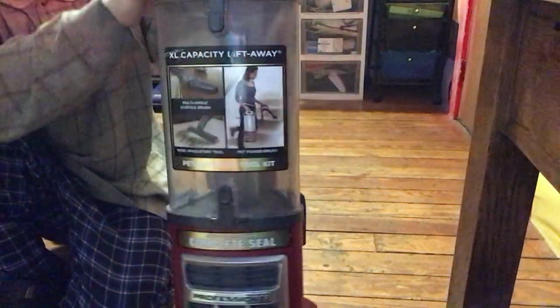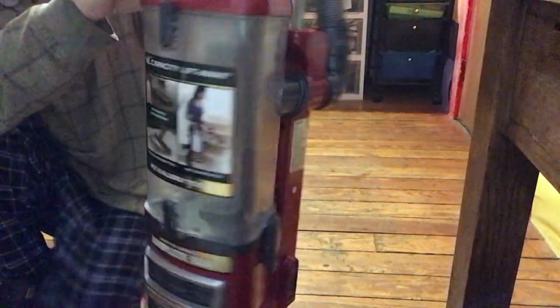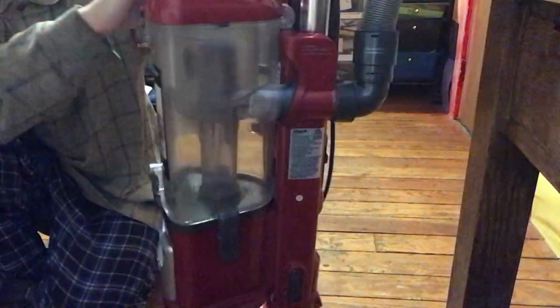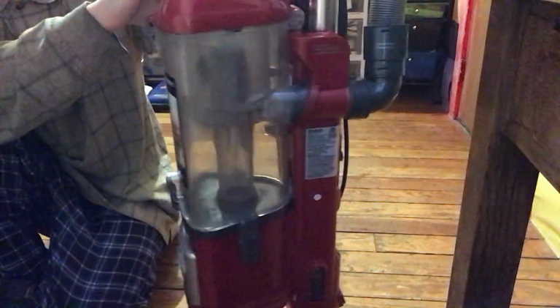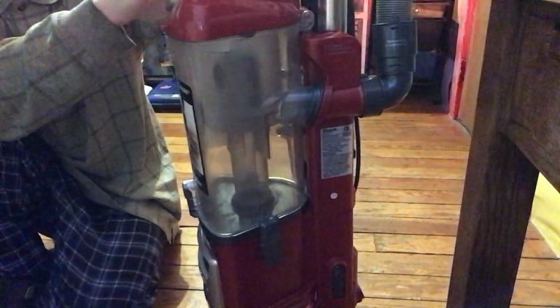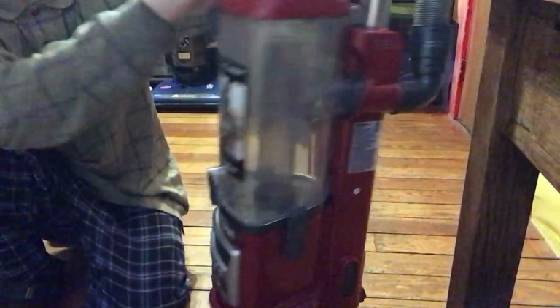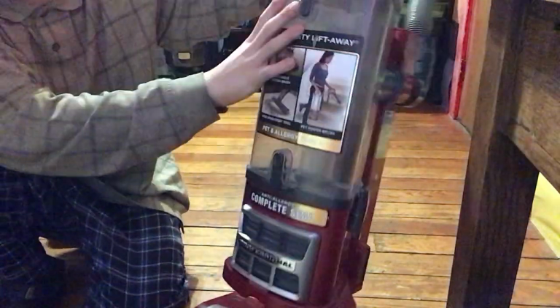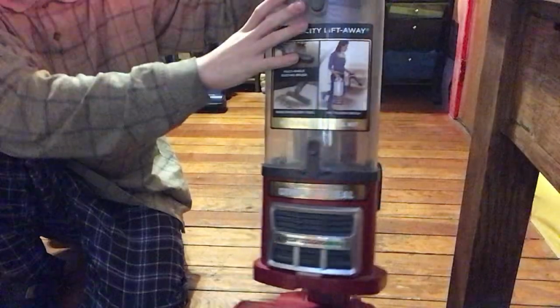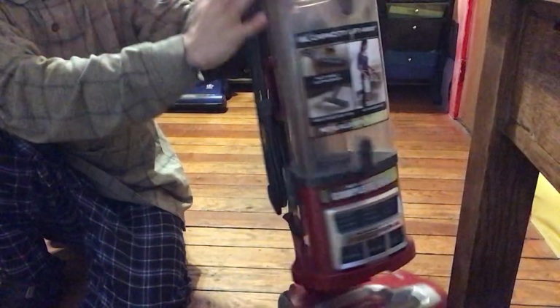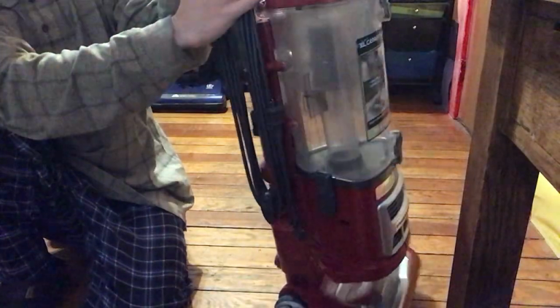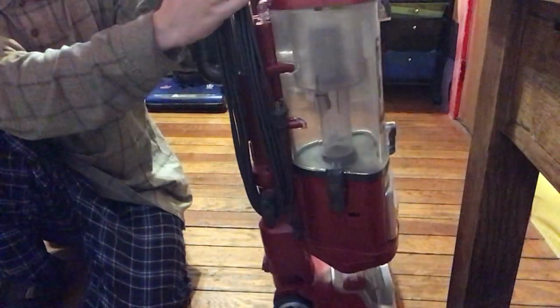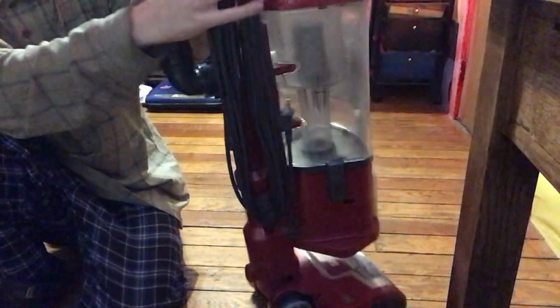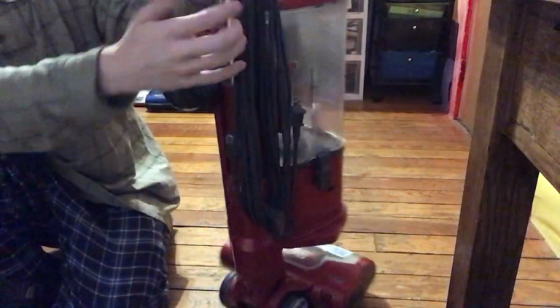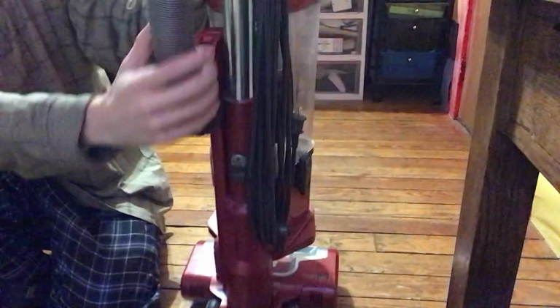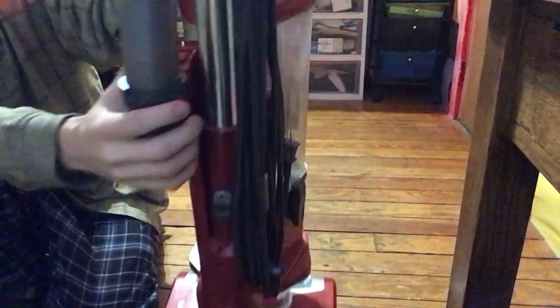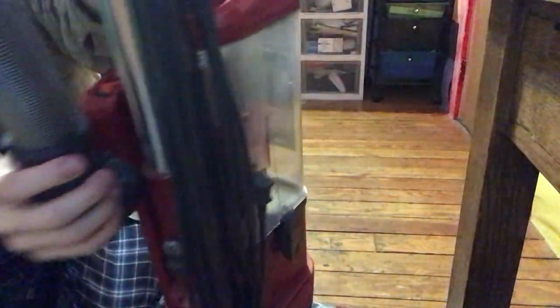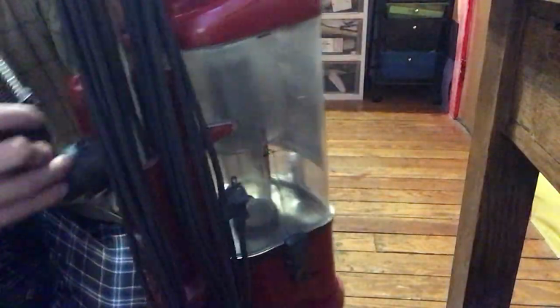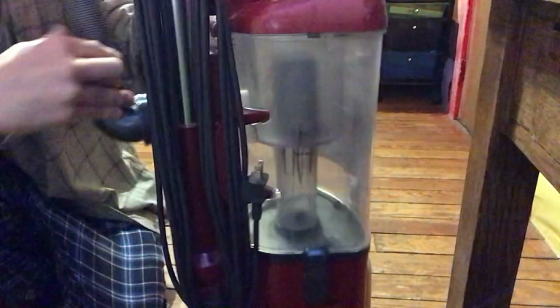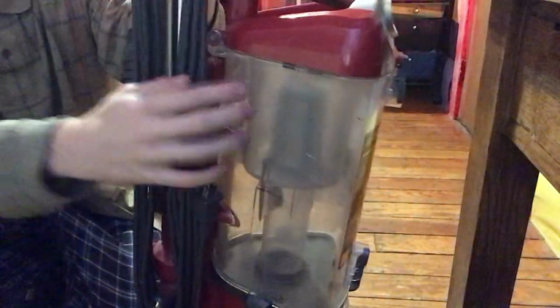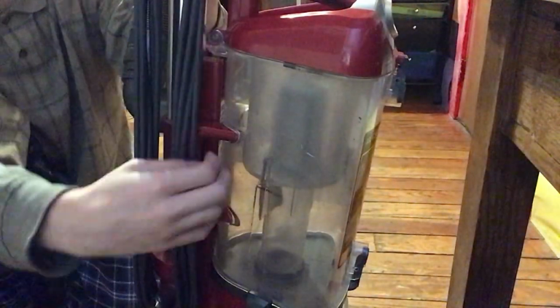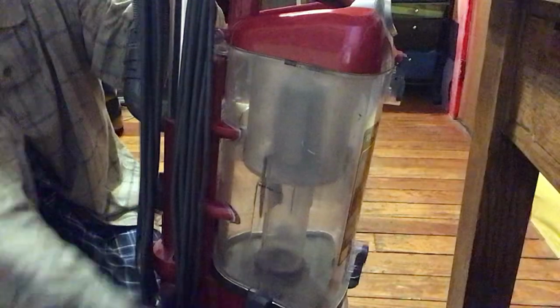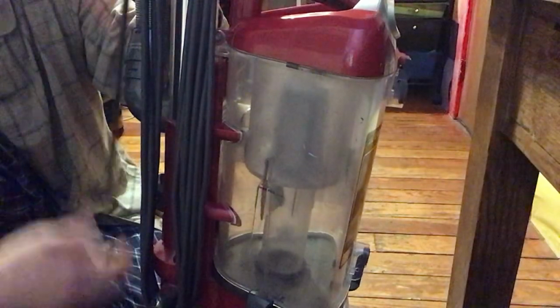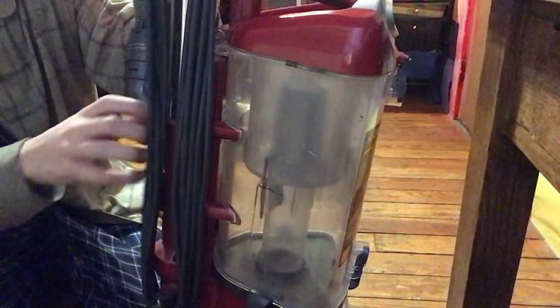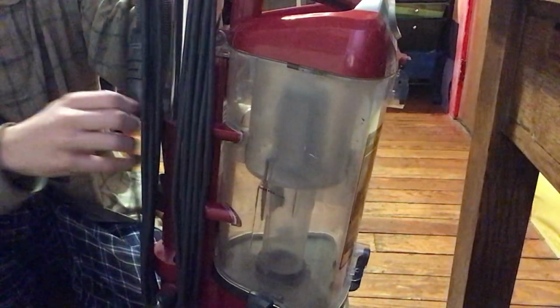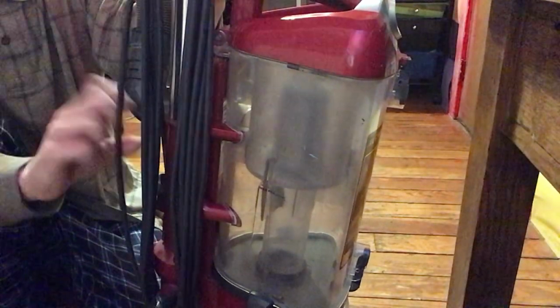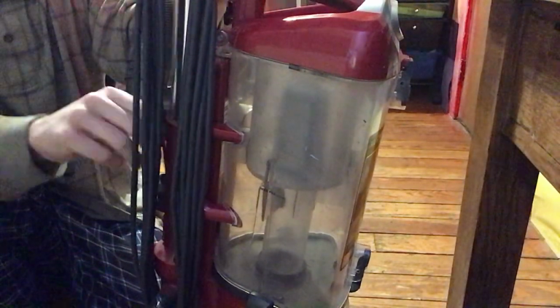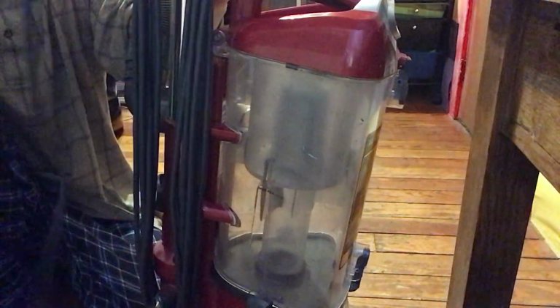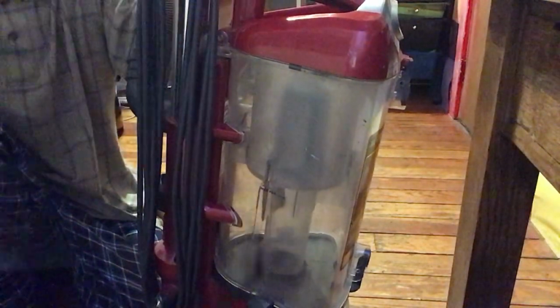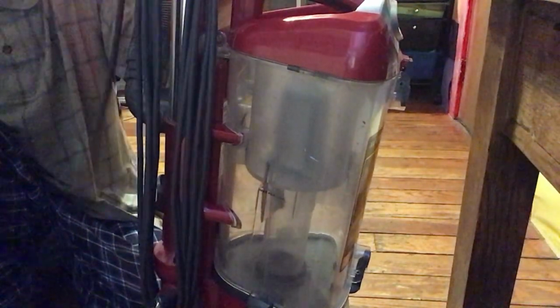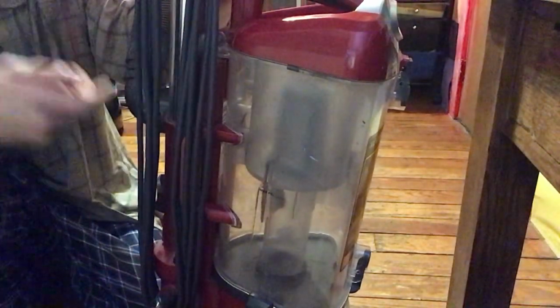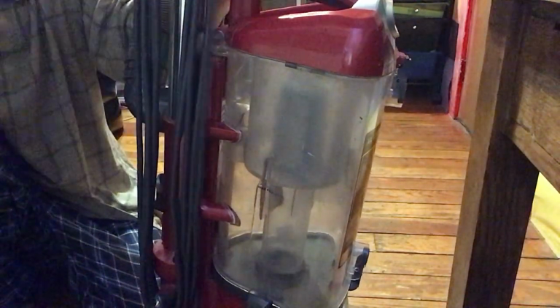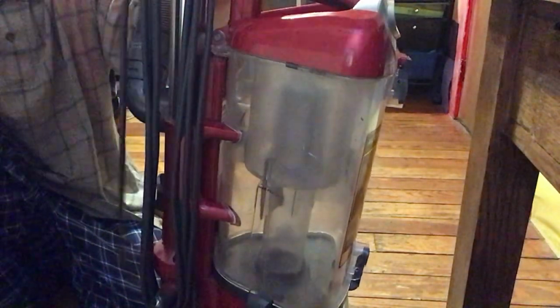So we covered that, but for today we're gonna do some vacuuming with it. We're just gonna unwrap our cord and we're gonna plug it into my power bar outlet.